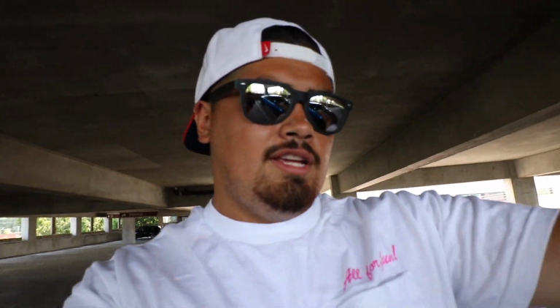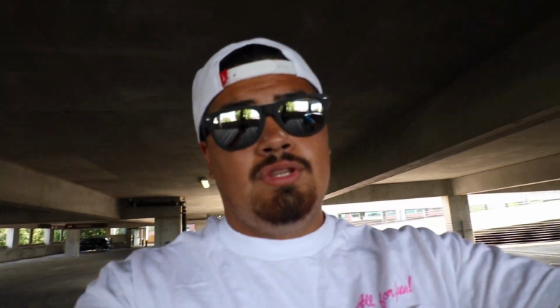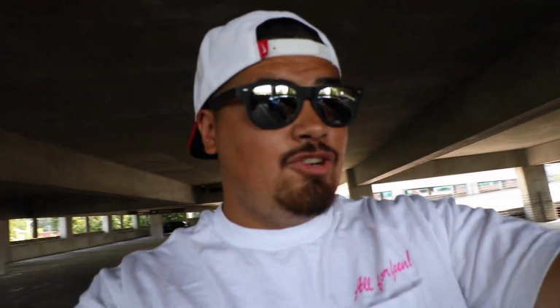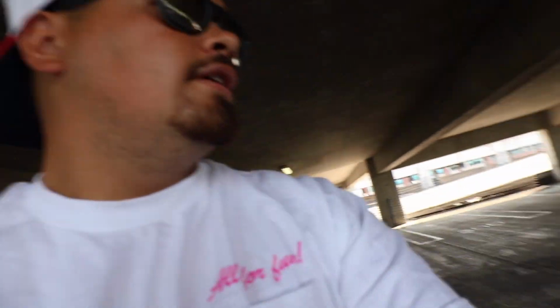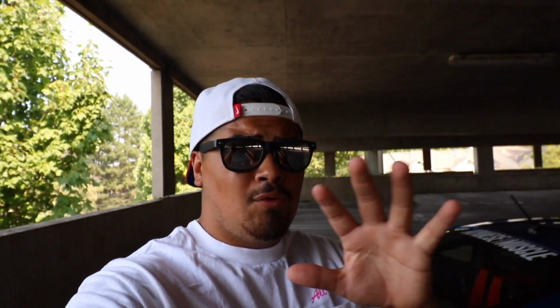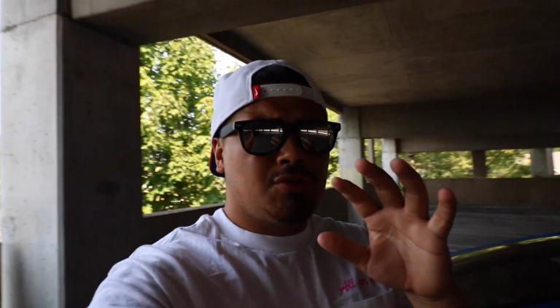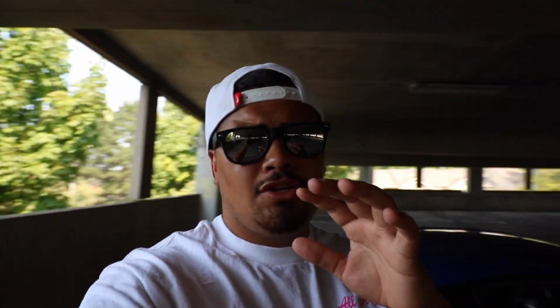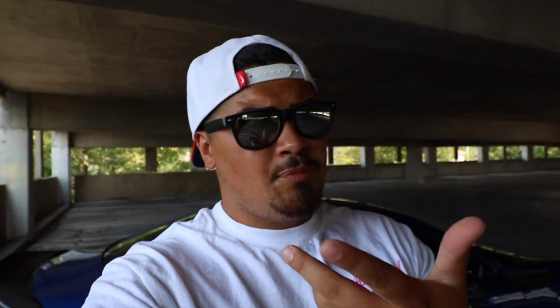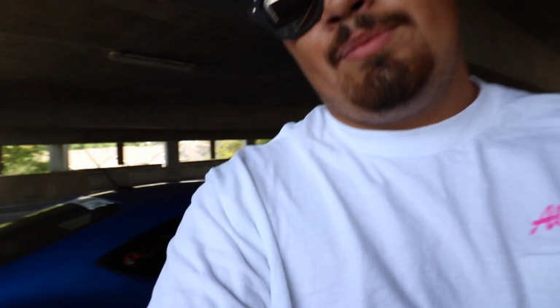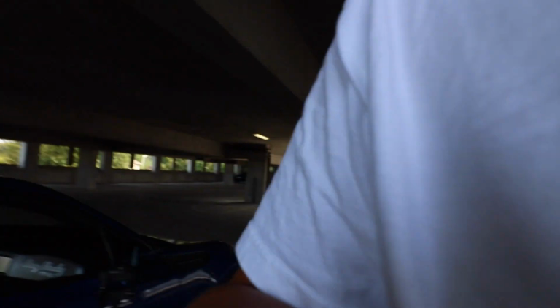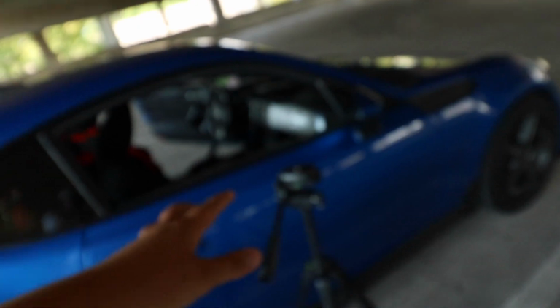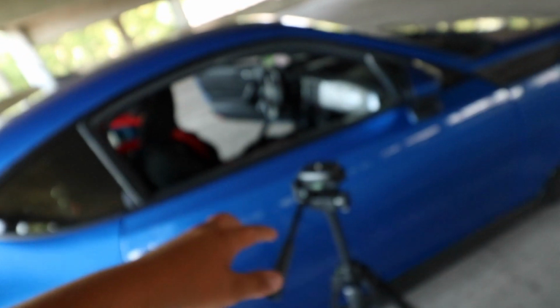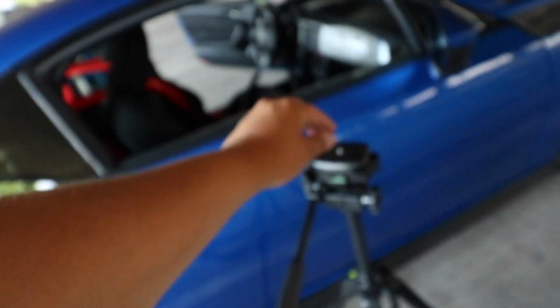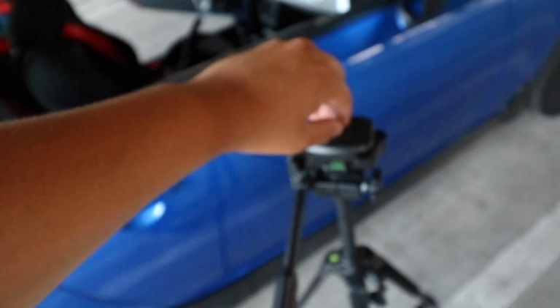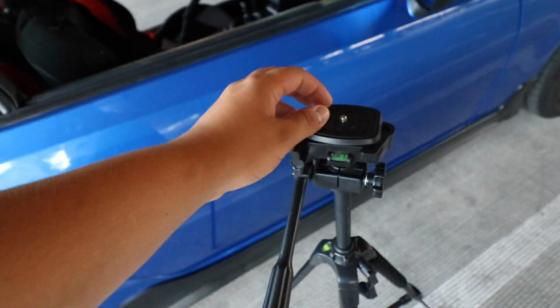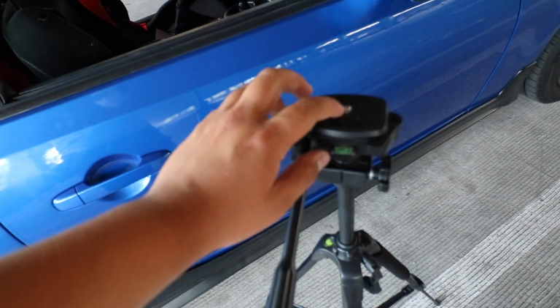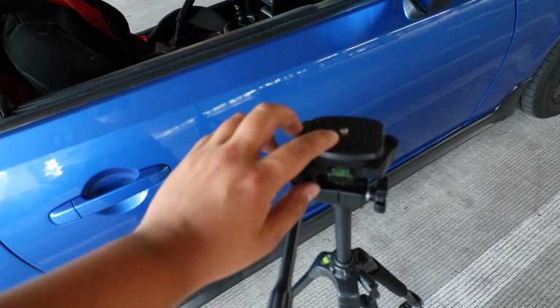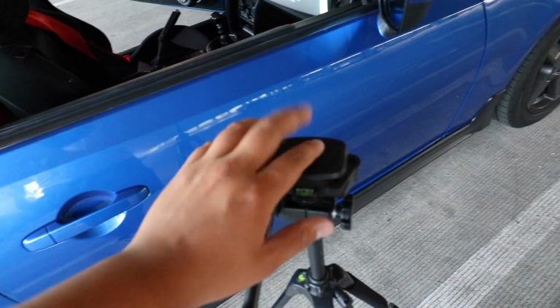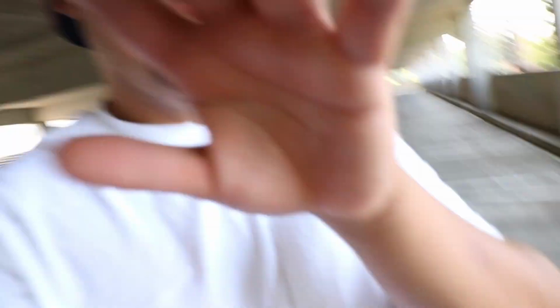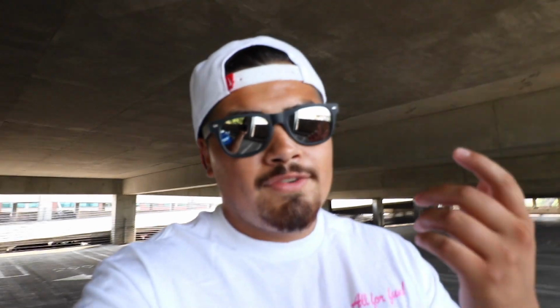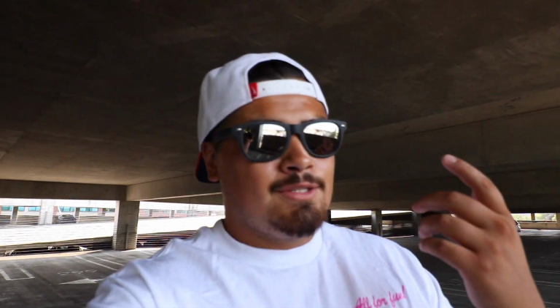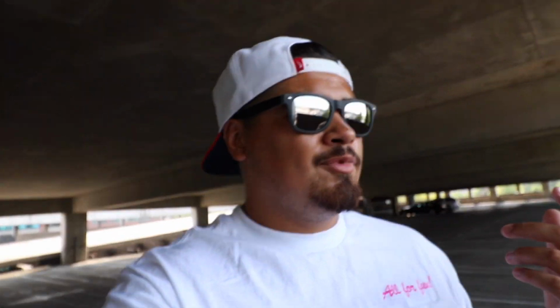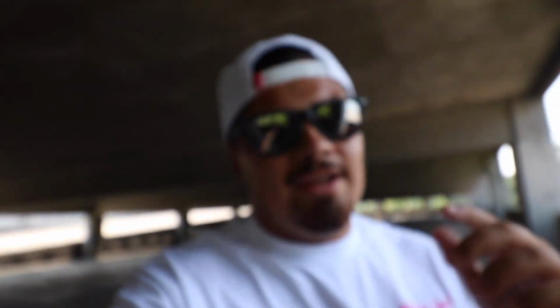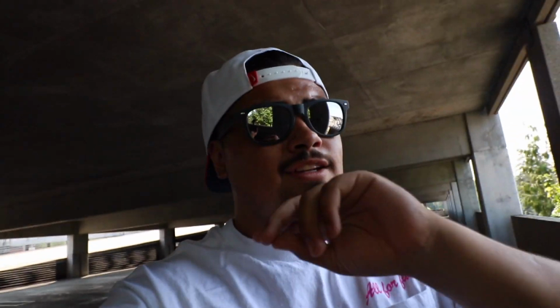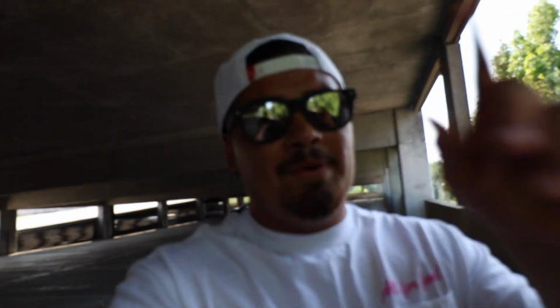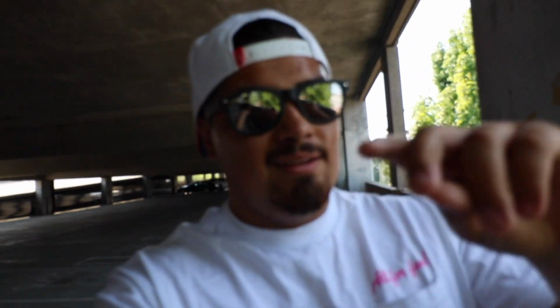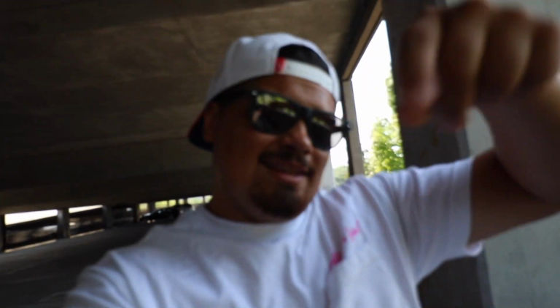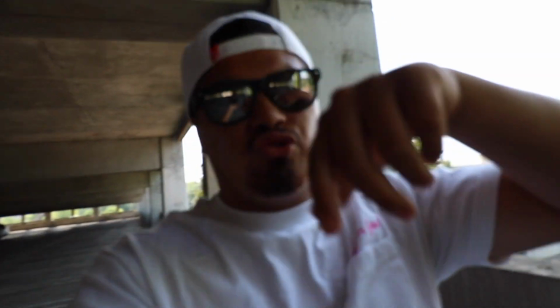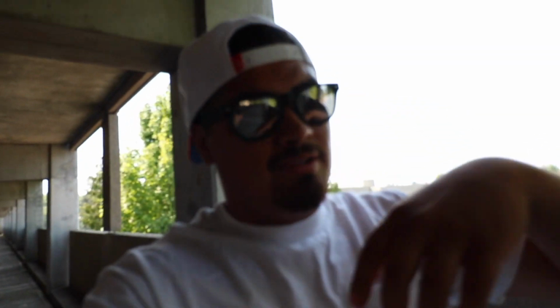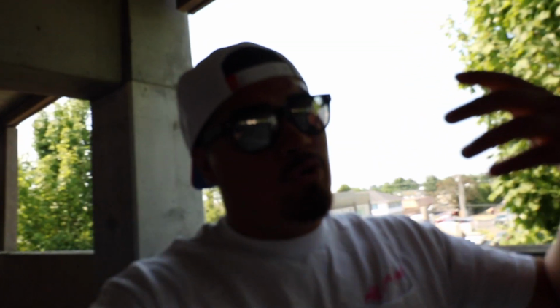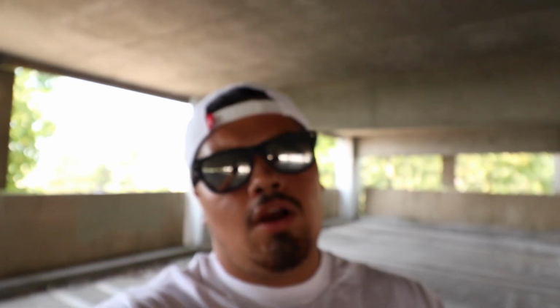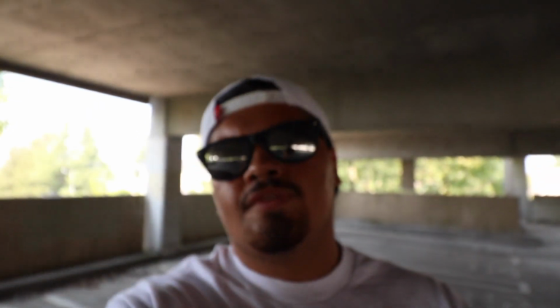Moving into the interior — I was going to set you guys up on the tripod for this shot, but the tripod is too small for this bigger camera. It worked with my last camera, but I need to swap out that screw. Alright, let's move on to the interior.